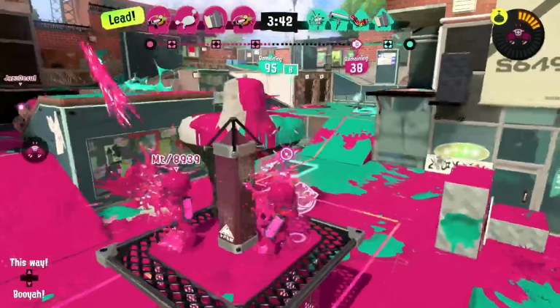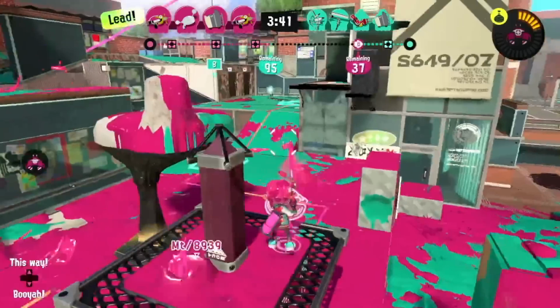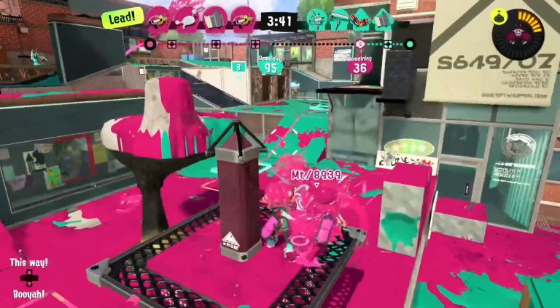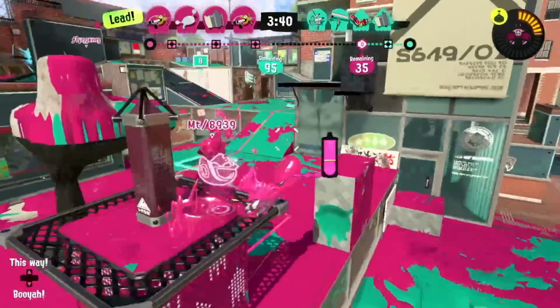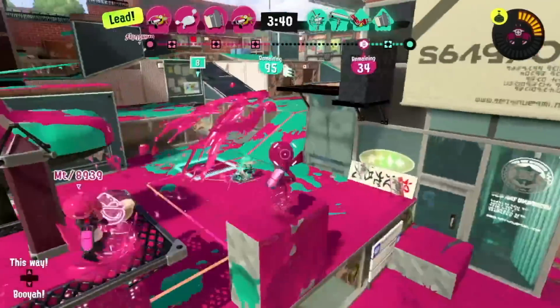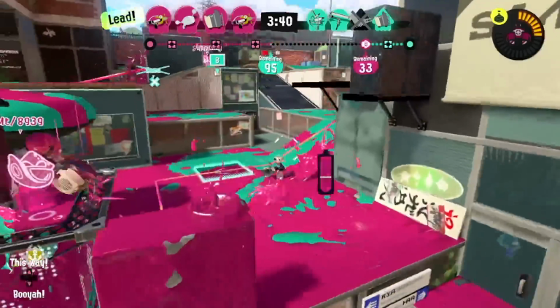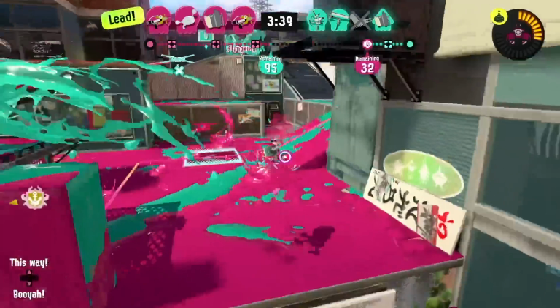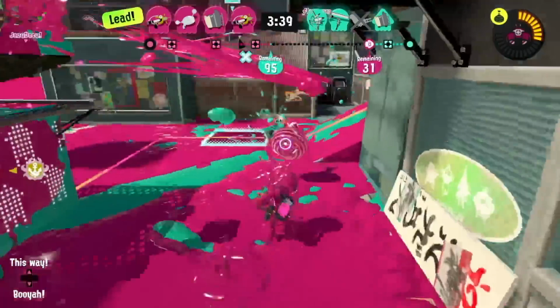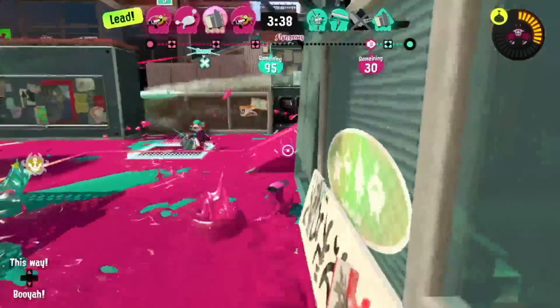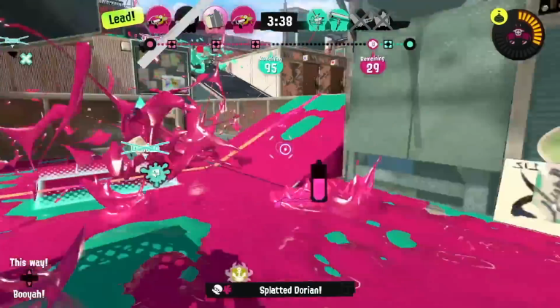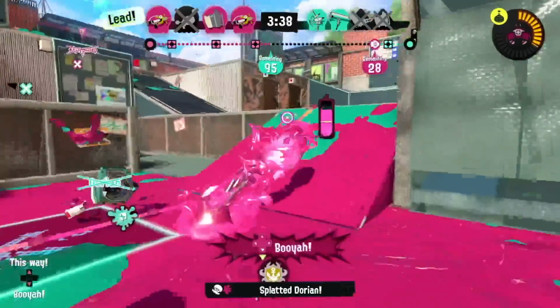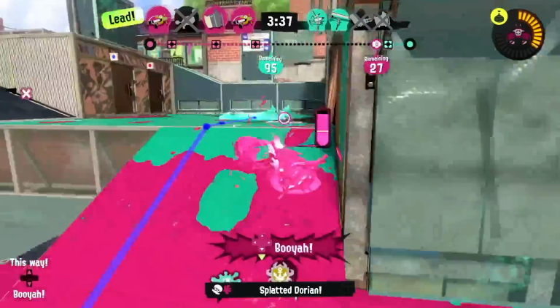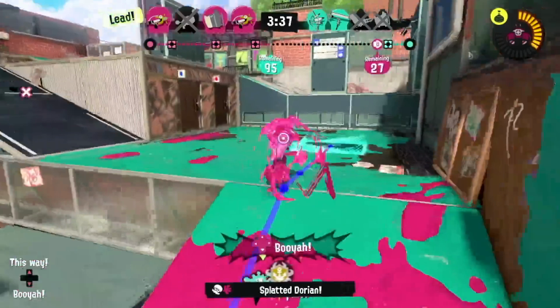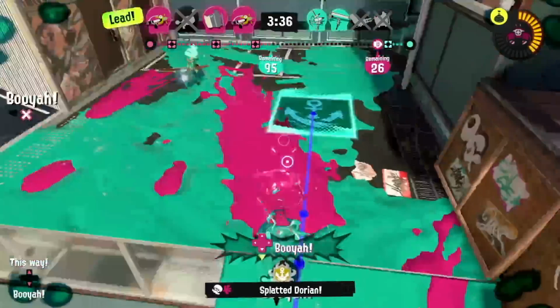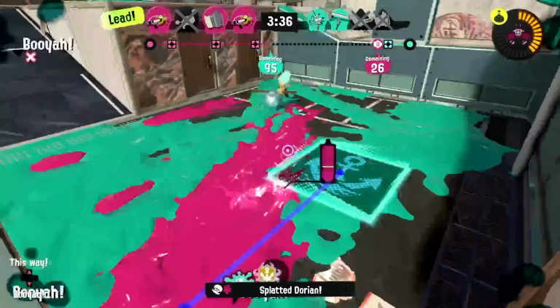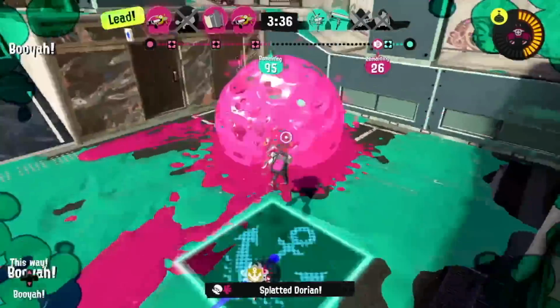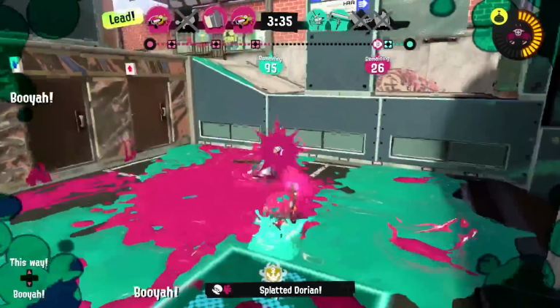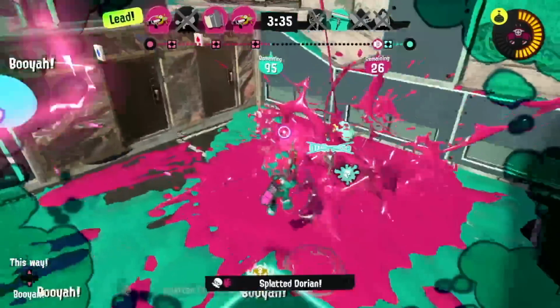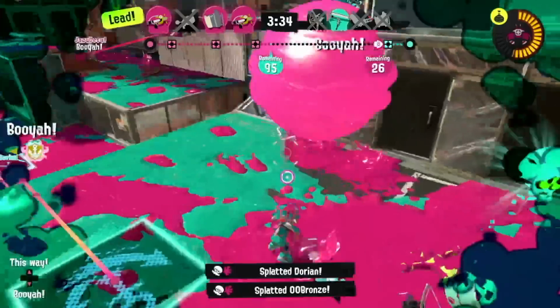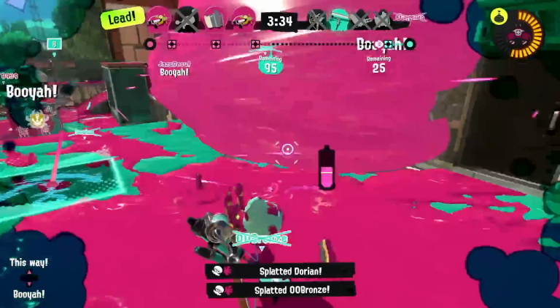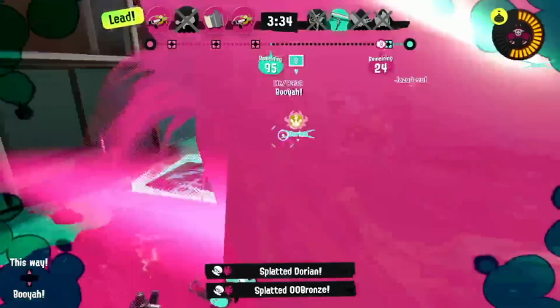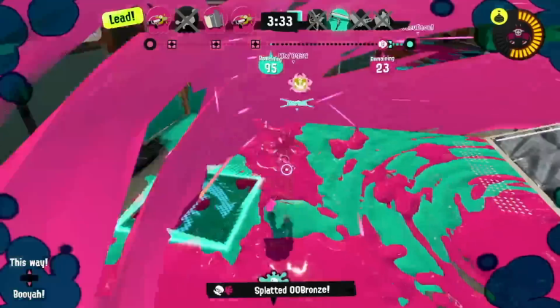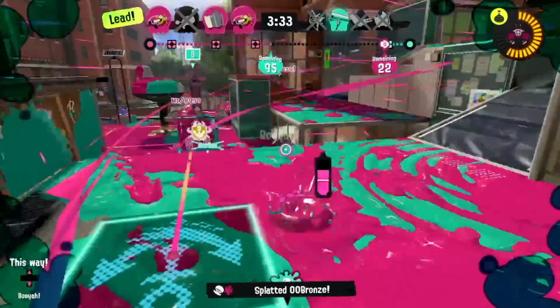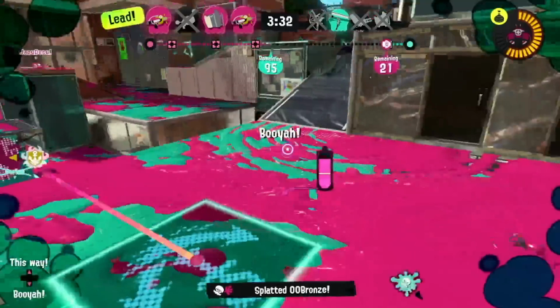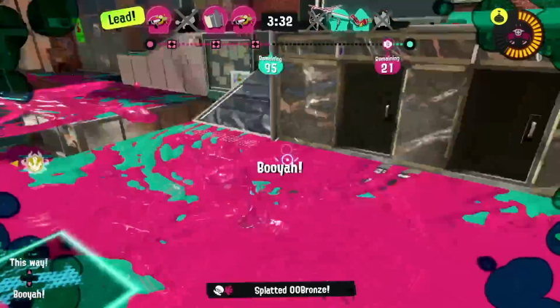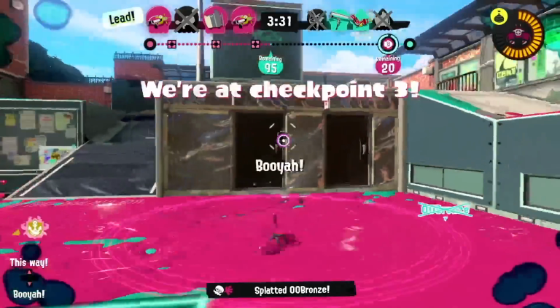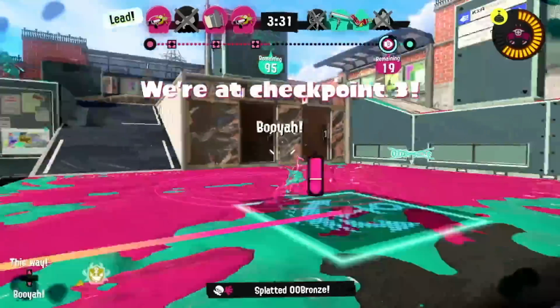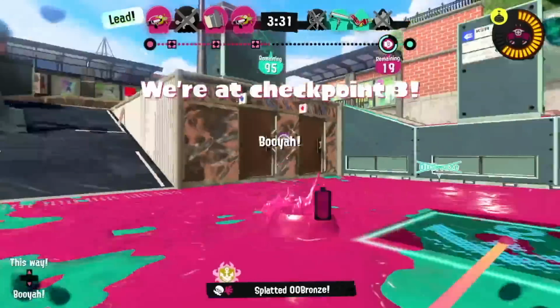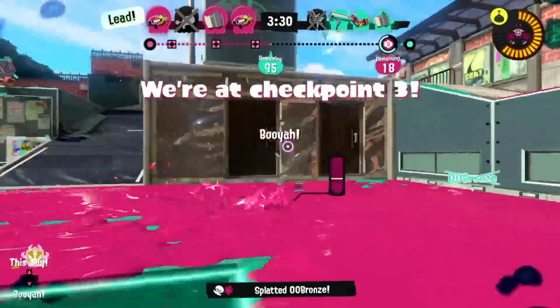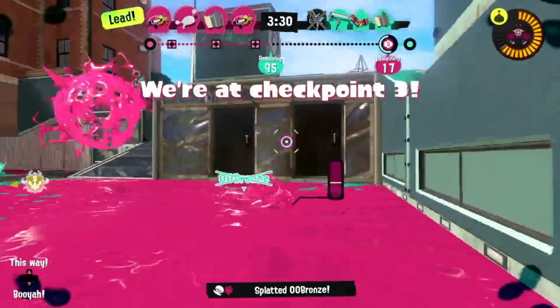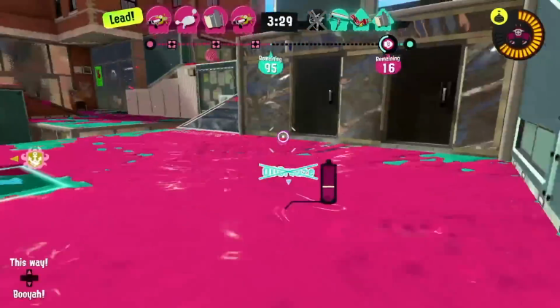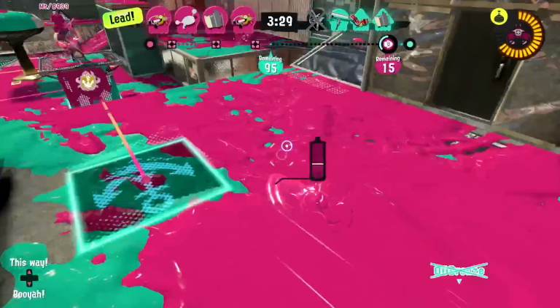Fixed an issue occurring when using the Drop Roller ability. If you press down the ZR button while holding down the ZL button while performing a roll, you switch to your squid or octopus form the moment the roll is over, even though you're holding down the ZR button.